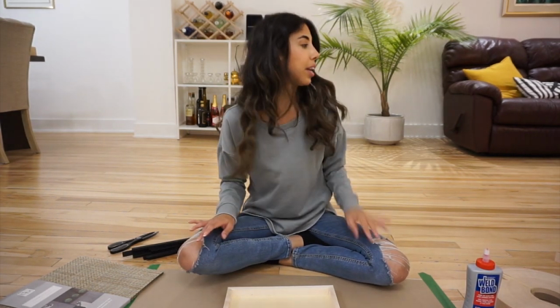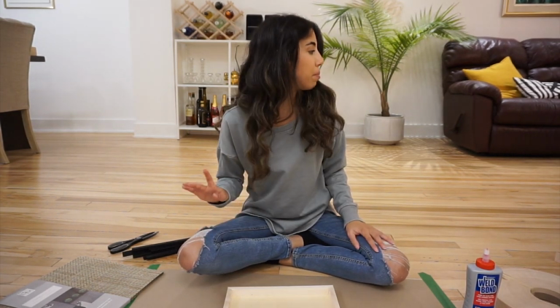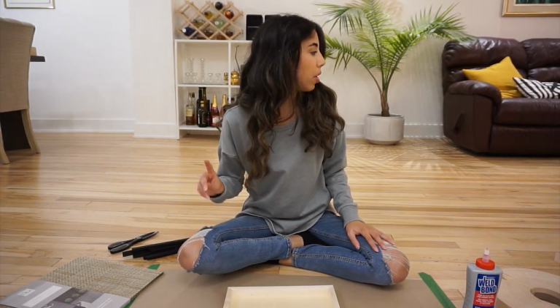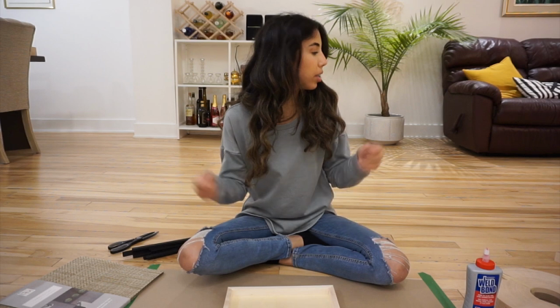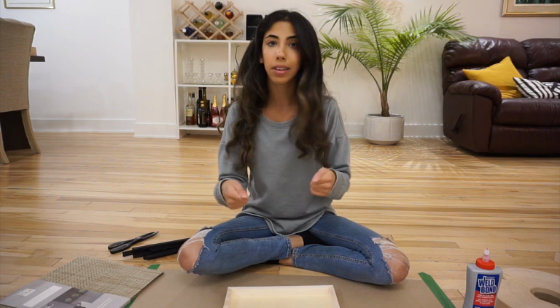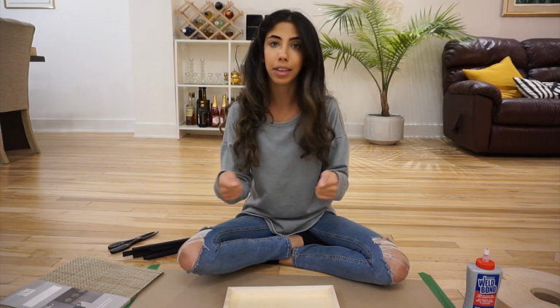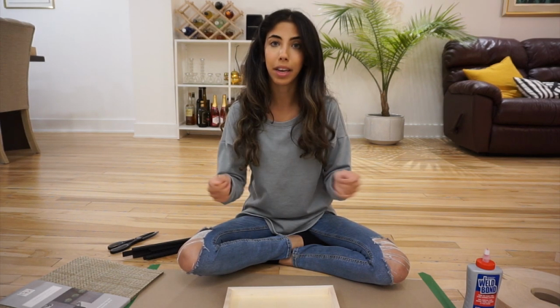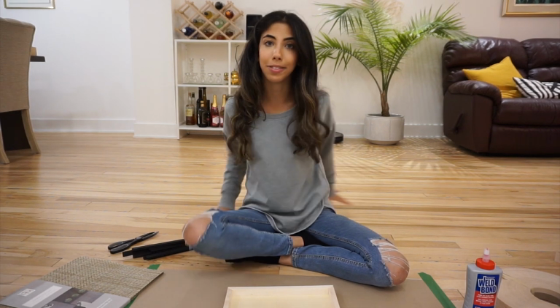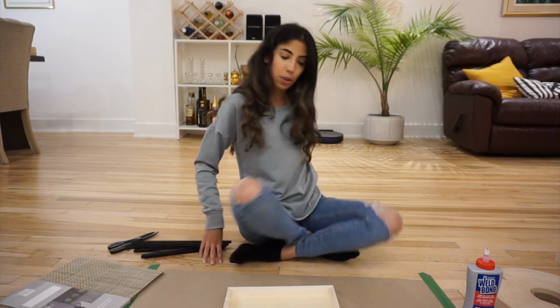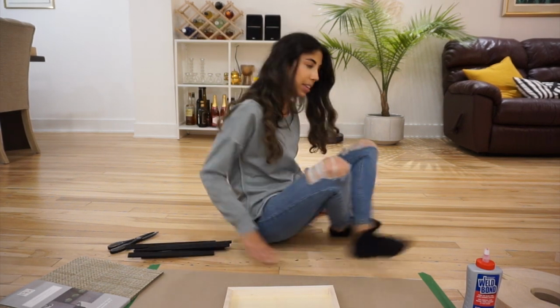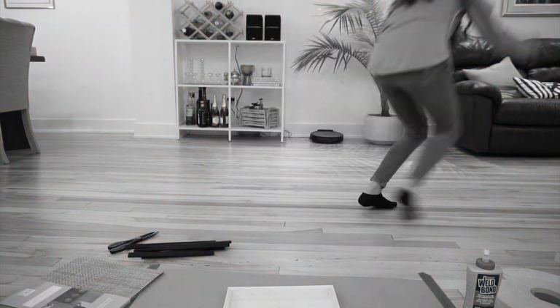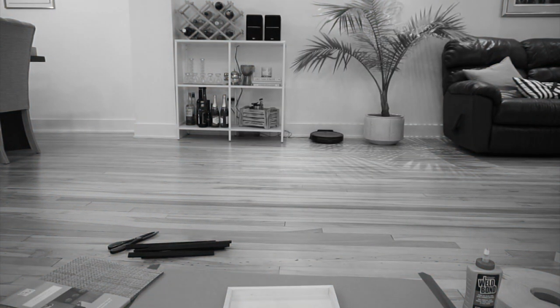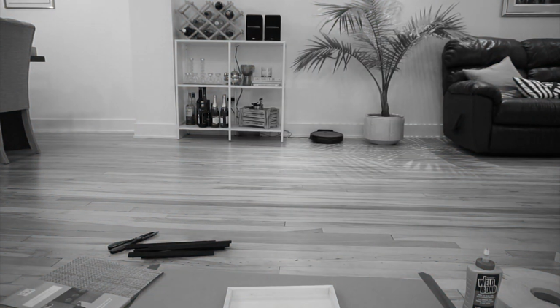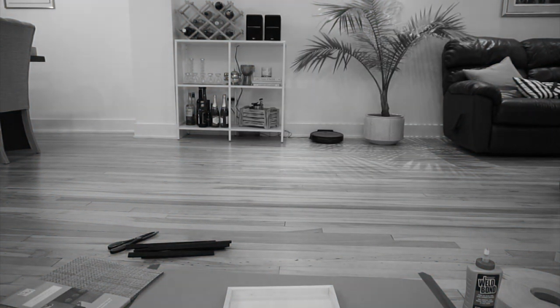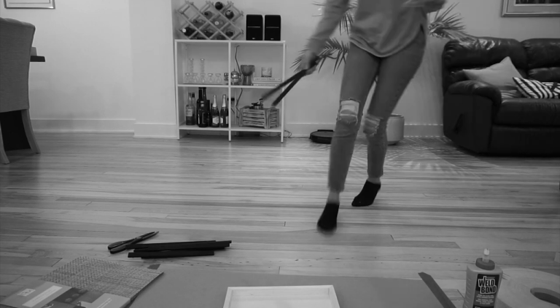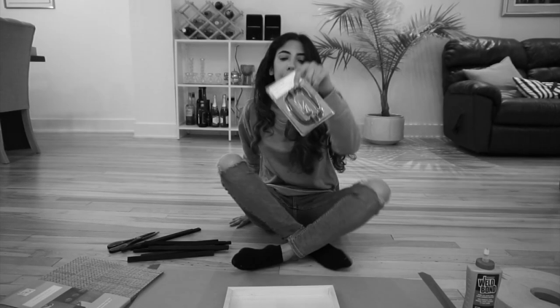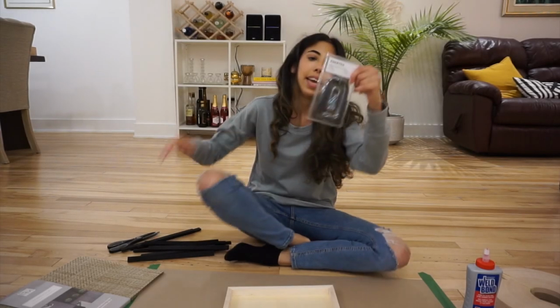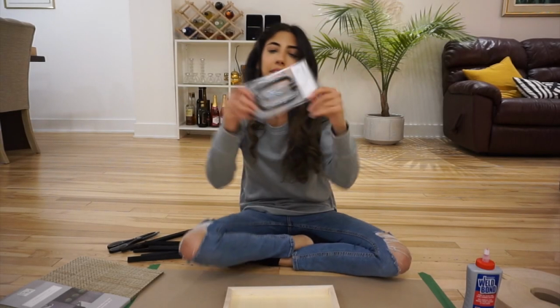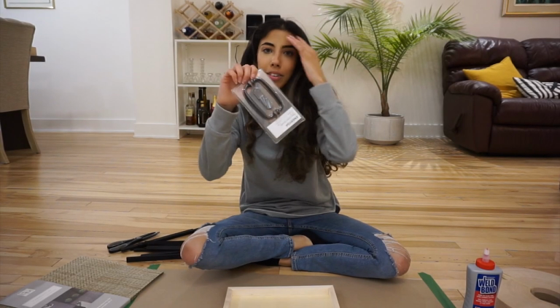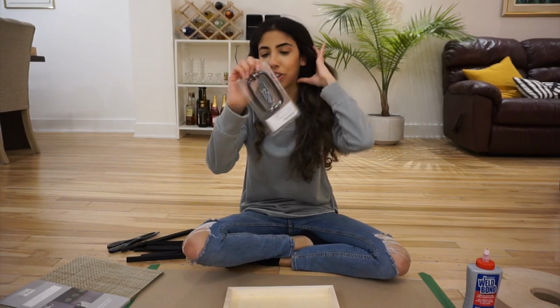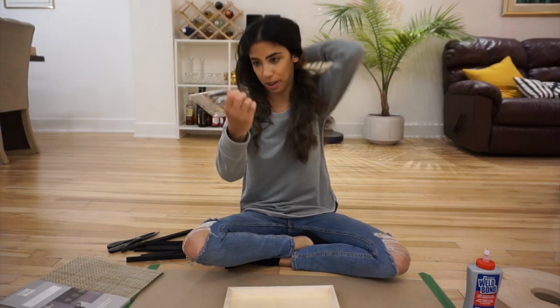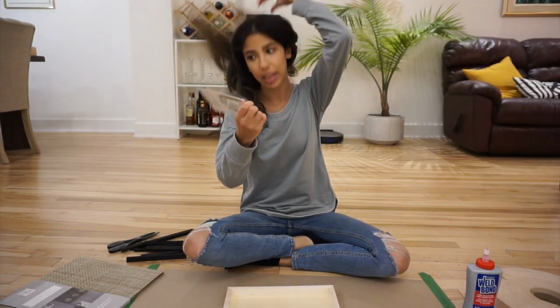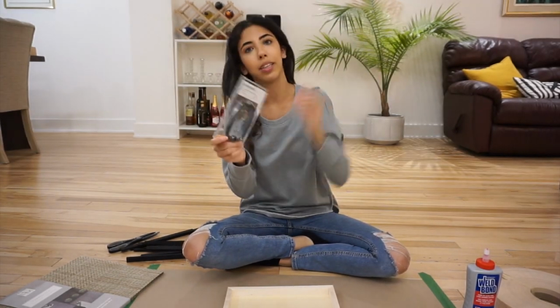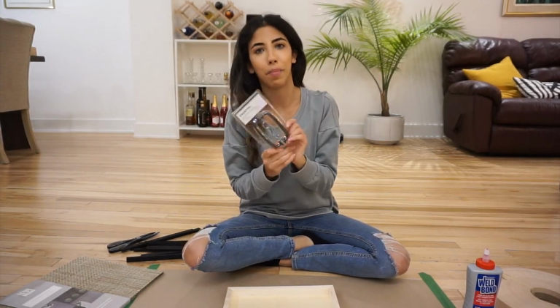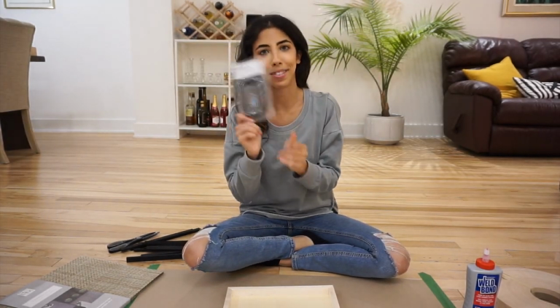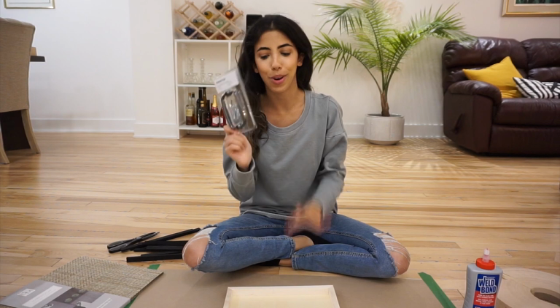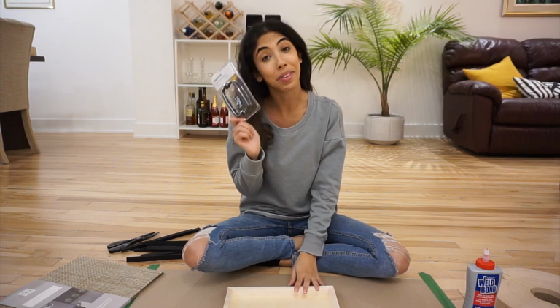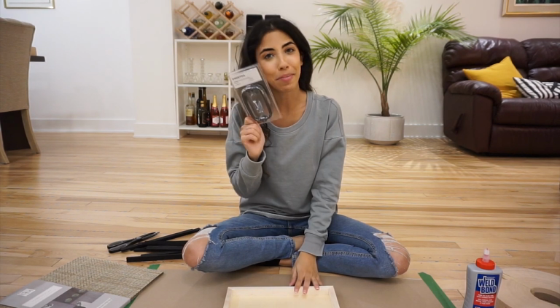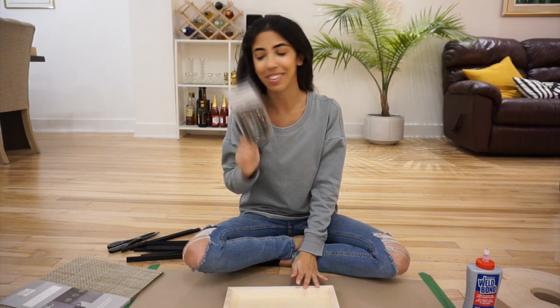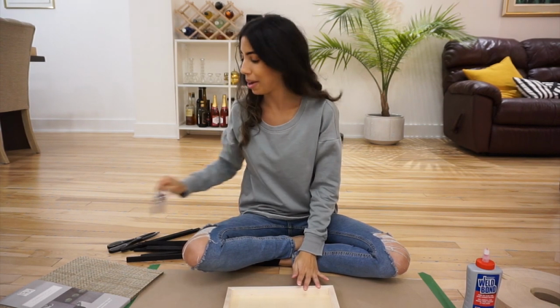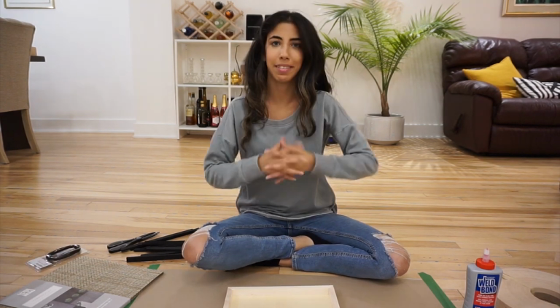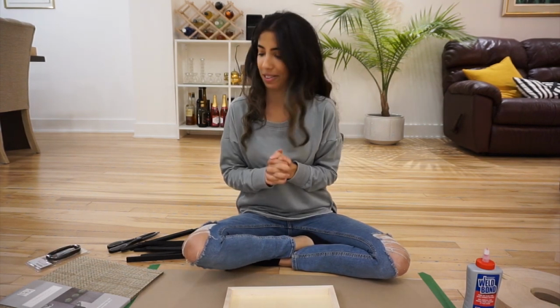I need my handles. I've got these handles which I got from IKEA a little while back, so time to use them in this little DIY. Let's get started.